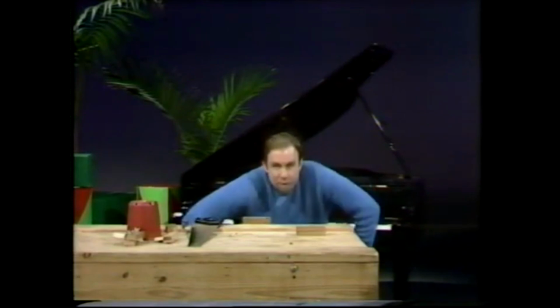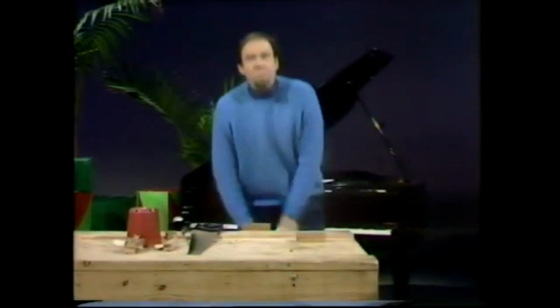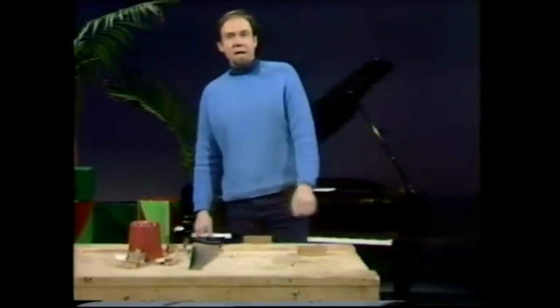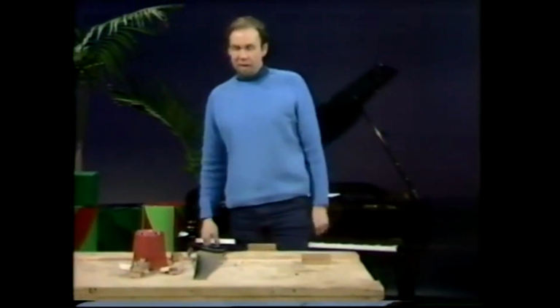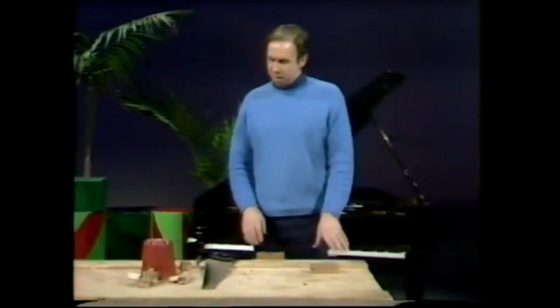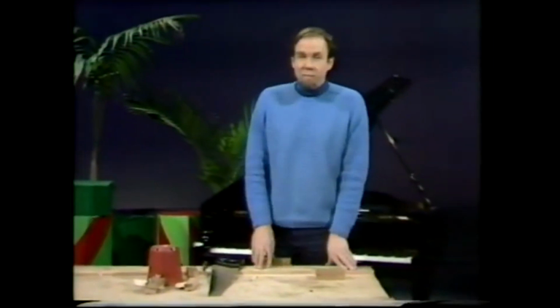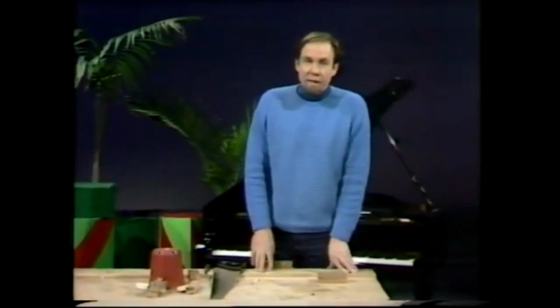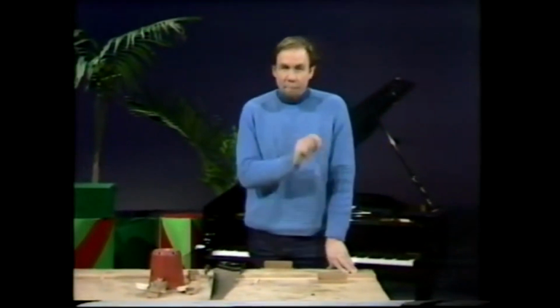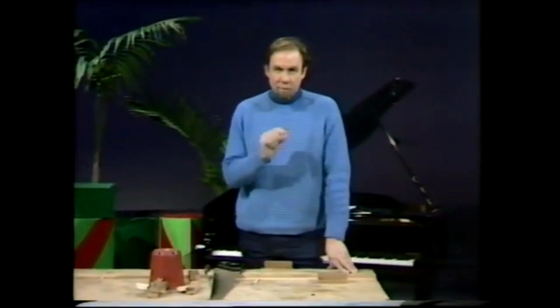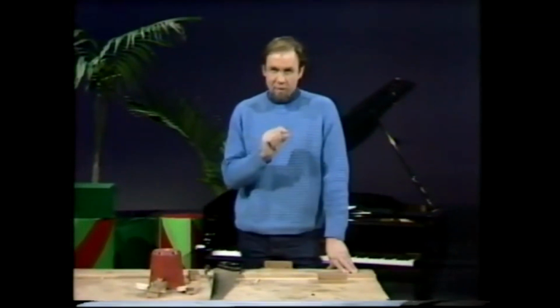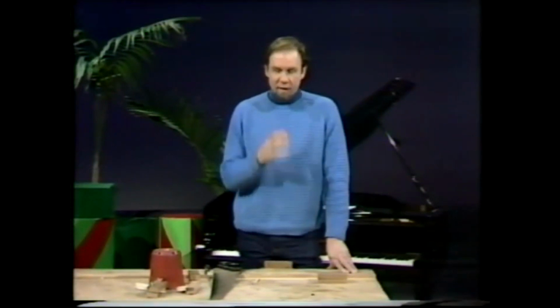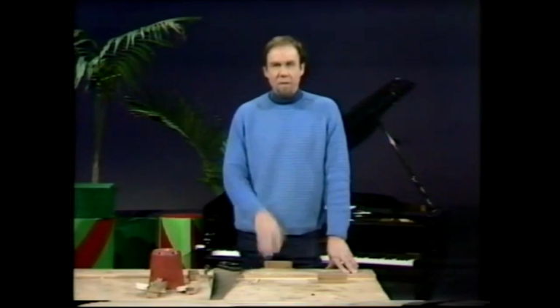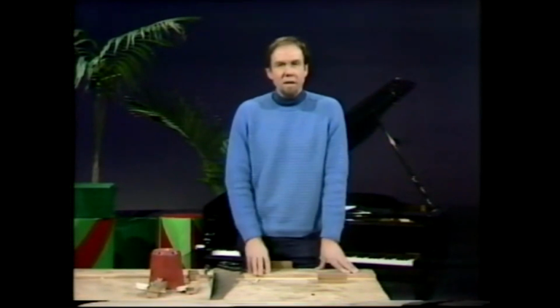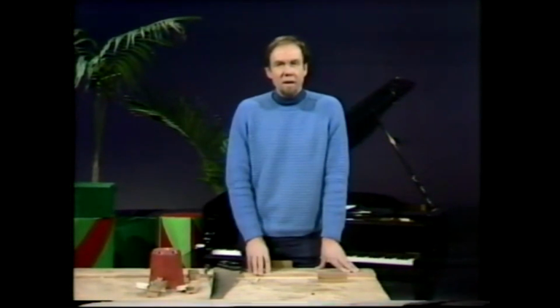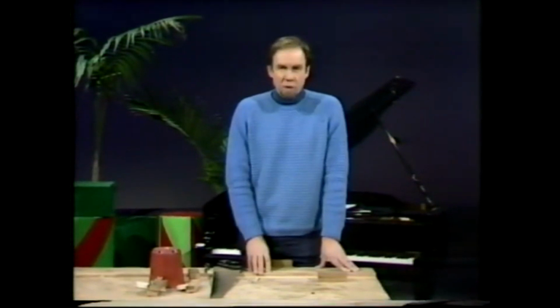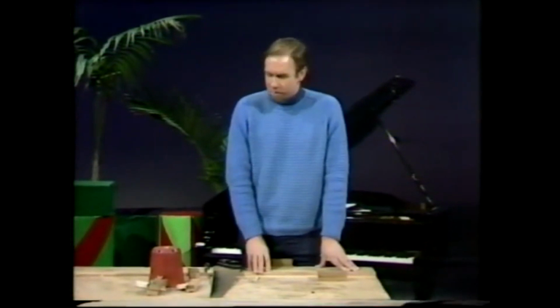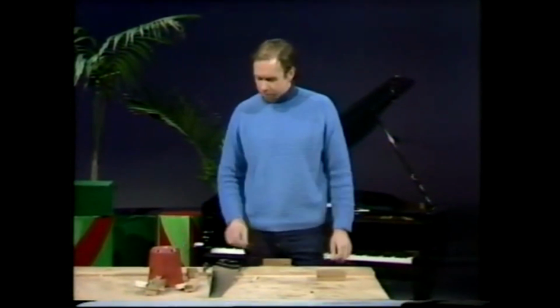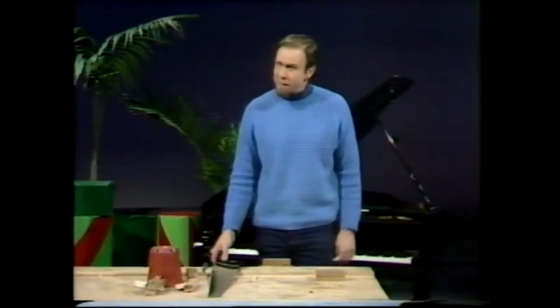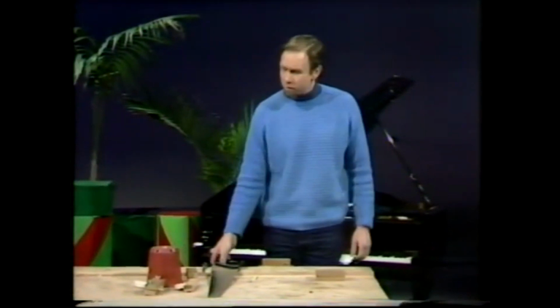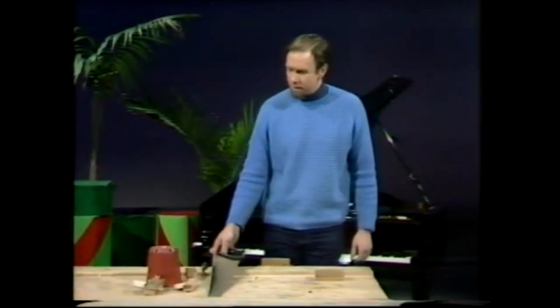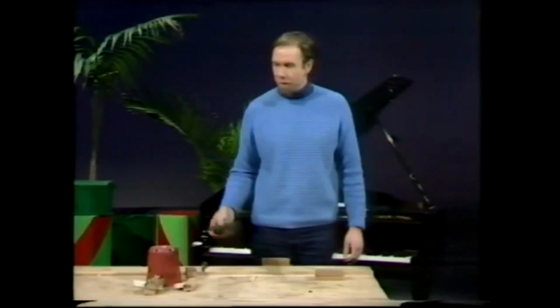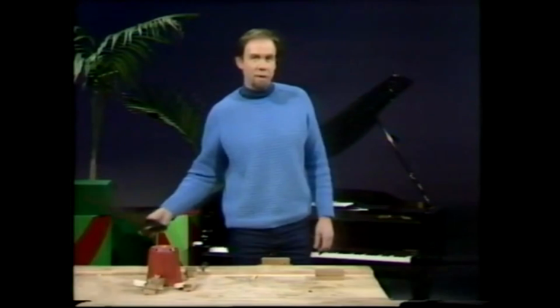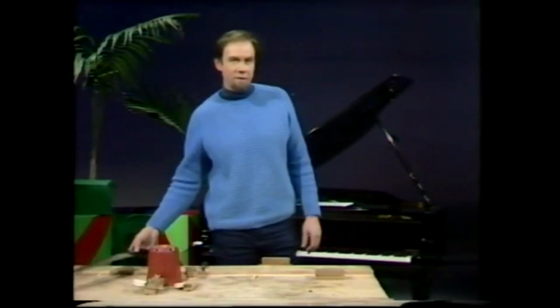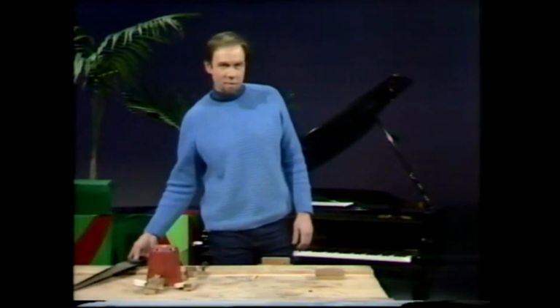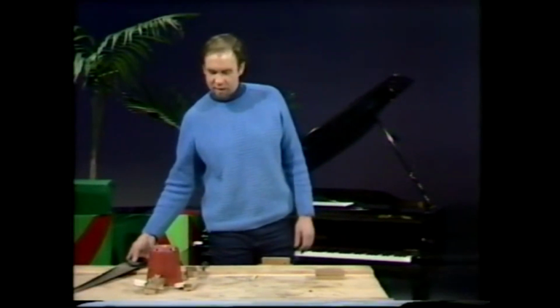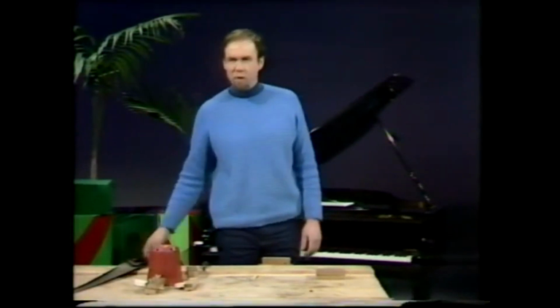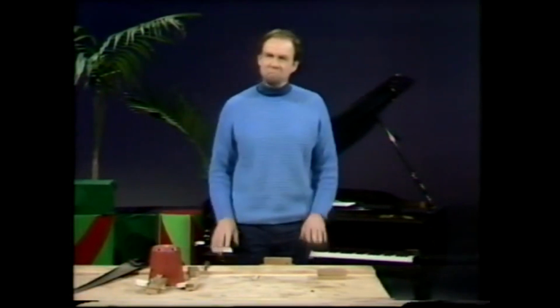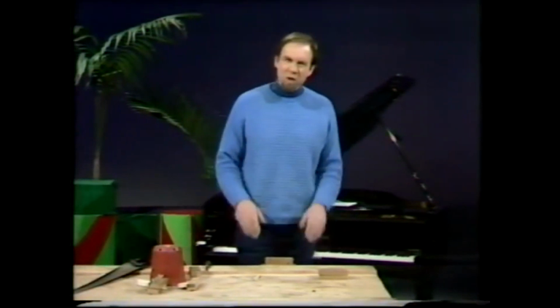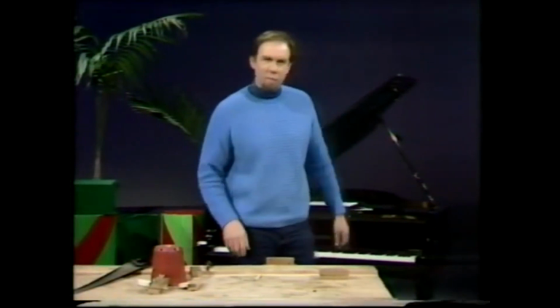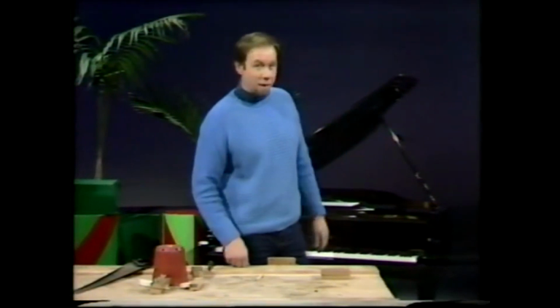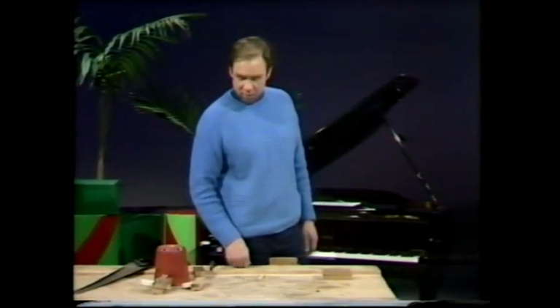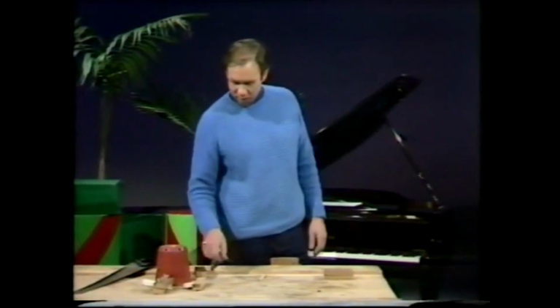The thumb piano was originally an African instrument, and it was made with little metal prongs, a bit like the comb inside a musical box. It's a bit hard to work with metal, so we're going to make one out of ice cream sticks, which work not as well, but they're much easier to work with.